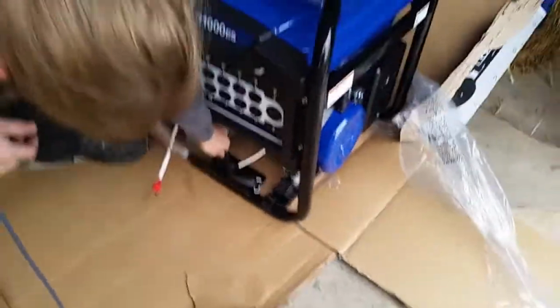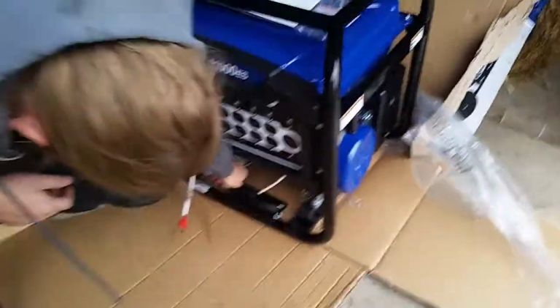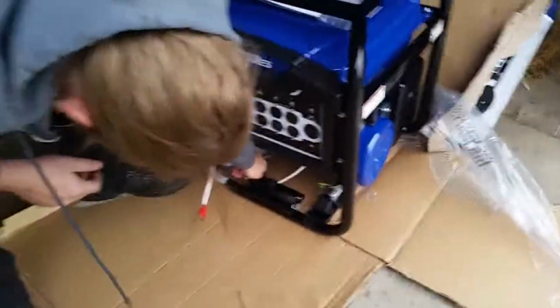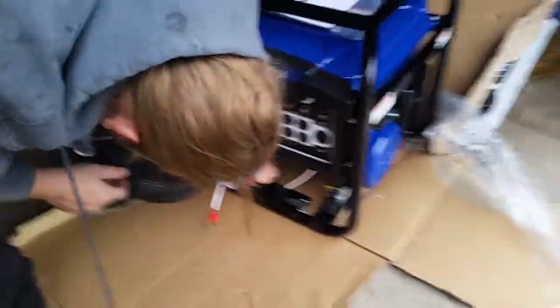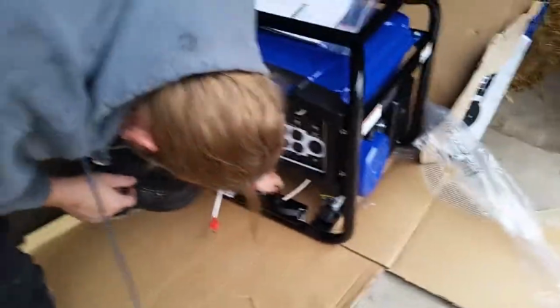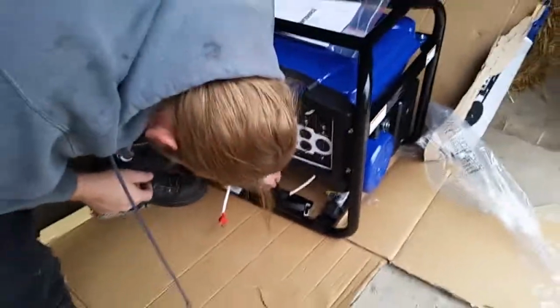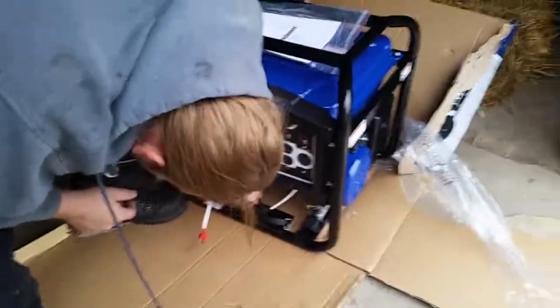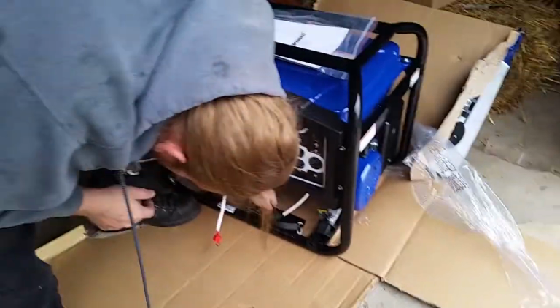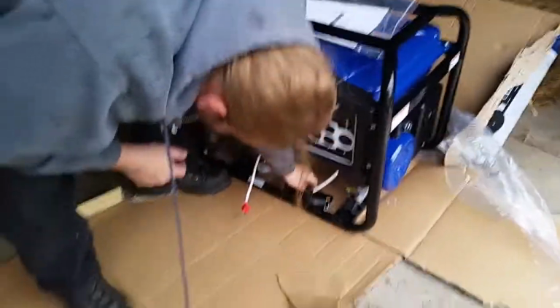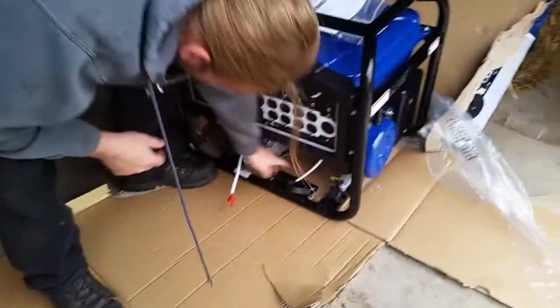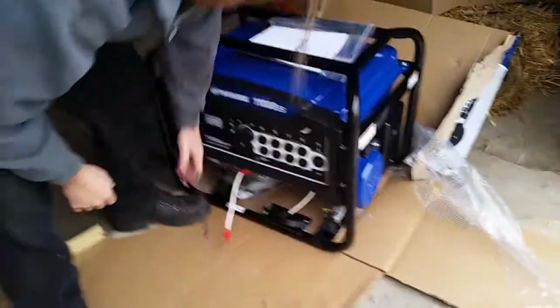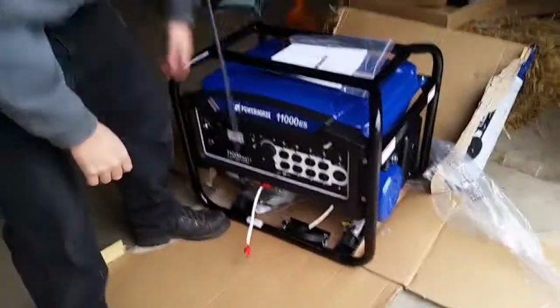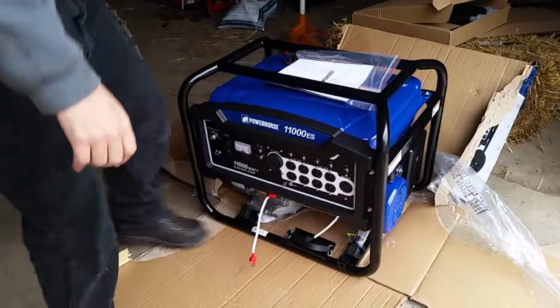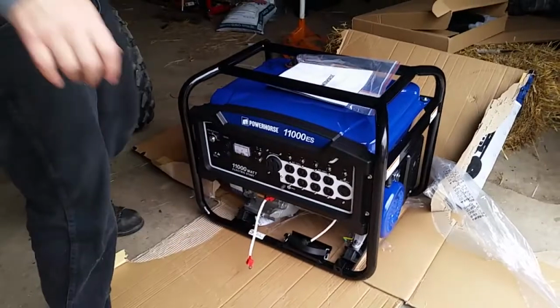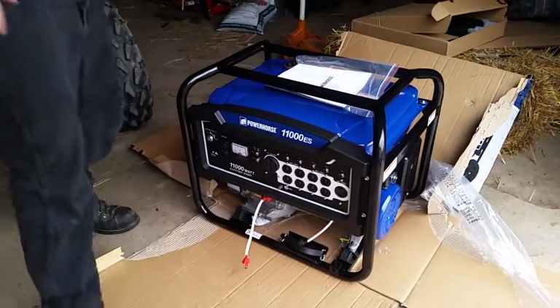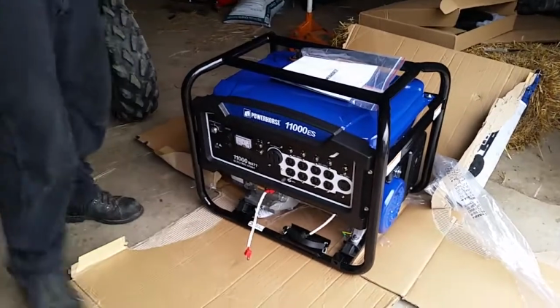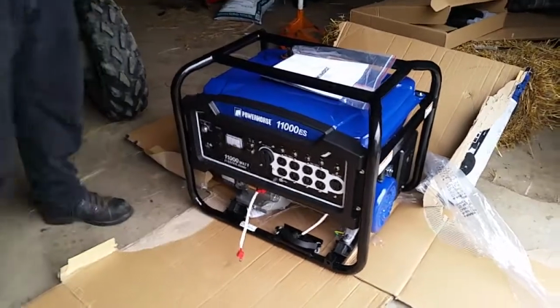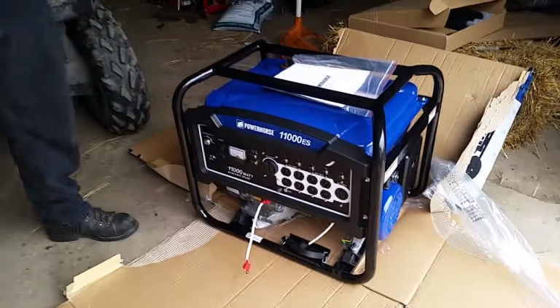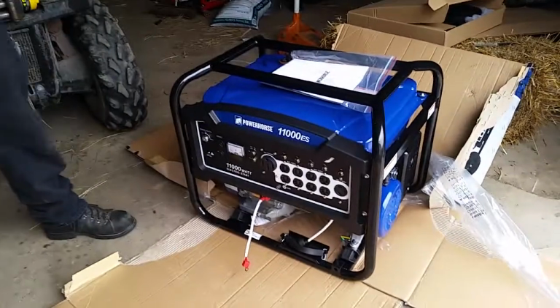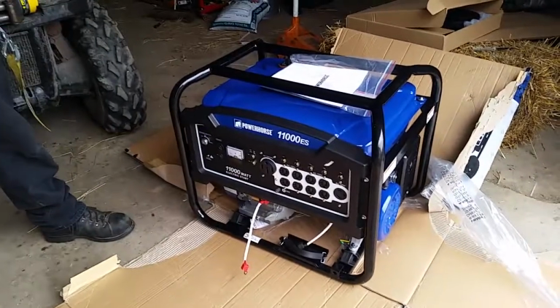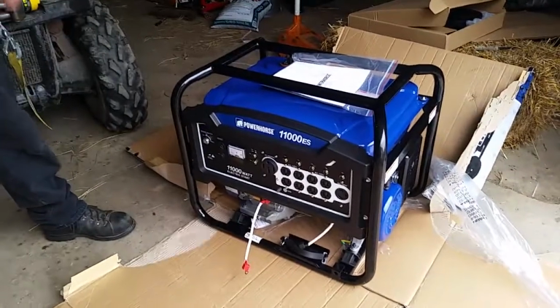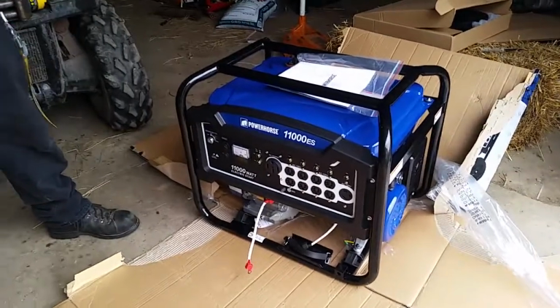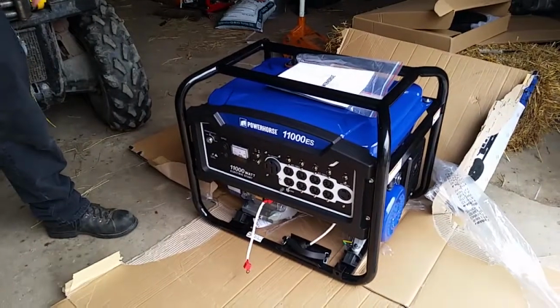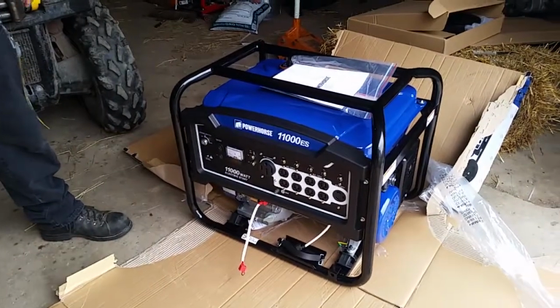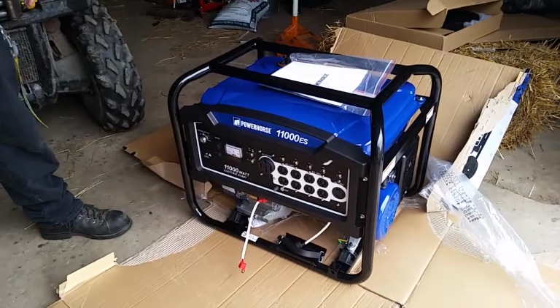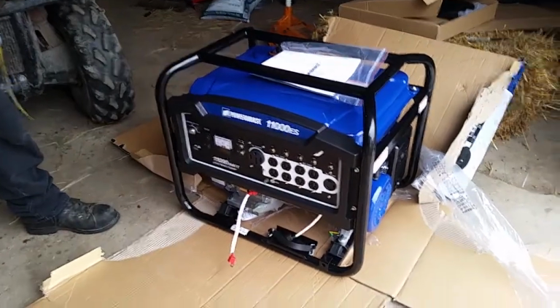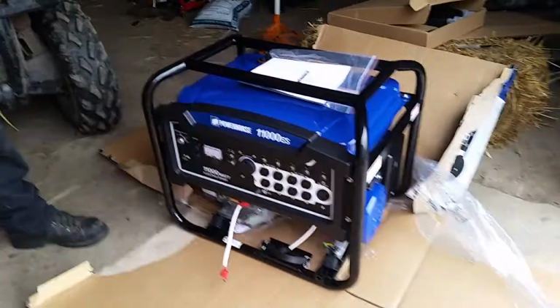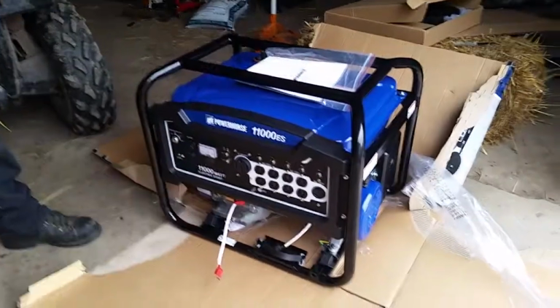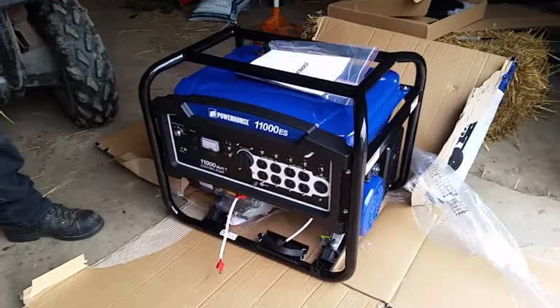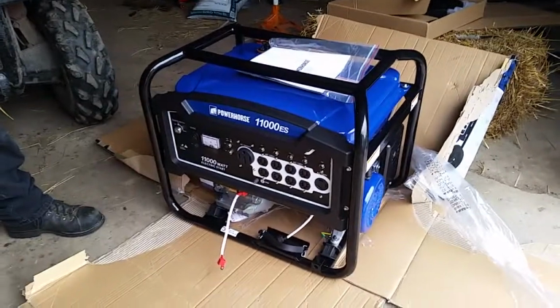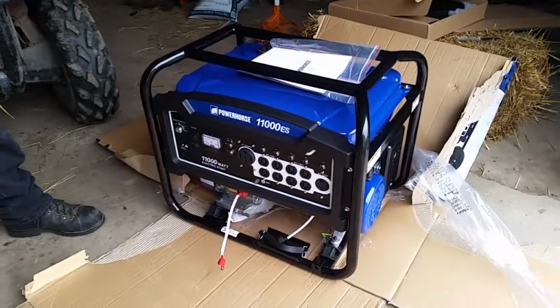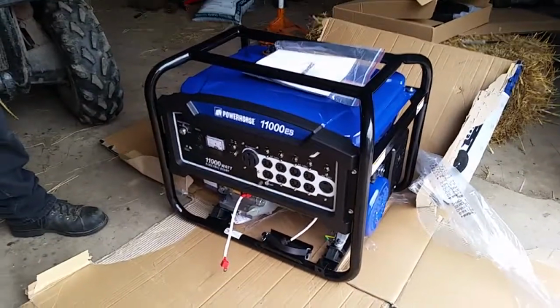So that is the unboxing of the Power Horse 11,000 Watt Home Generator.